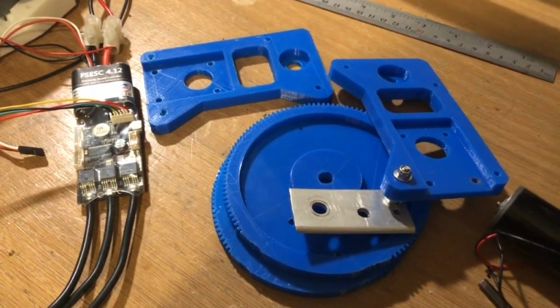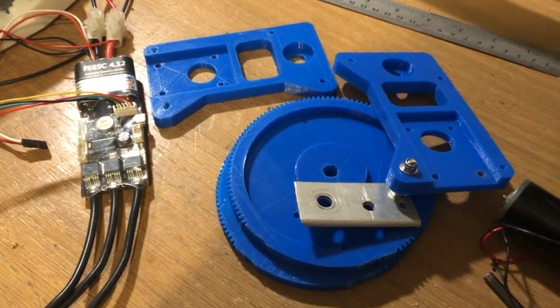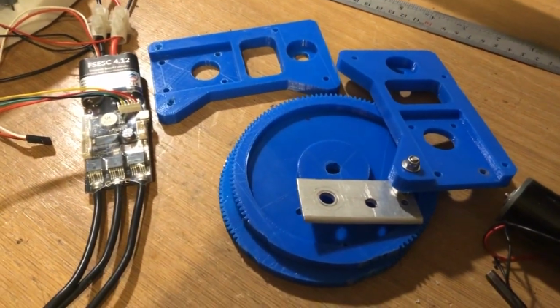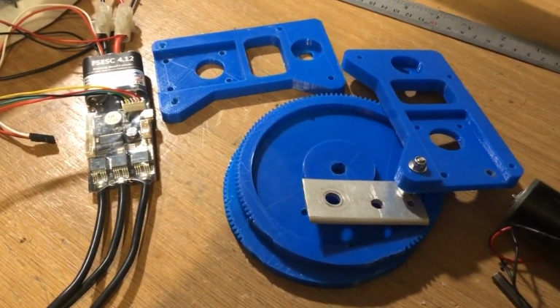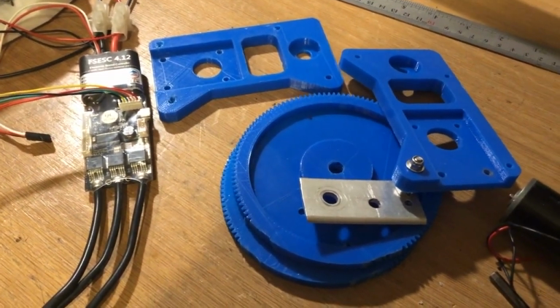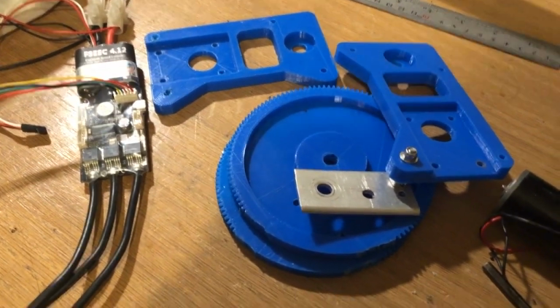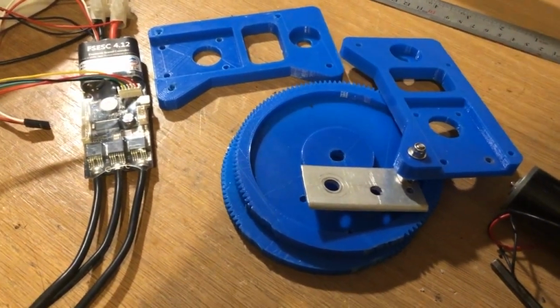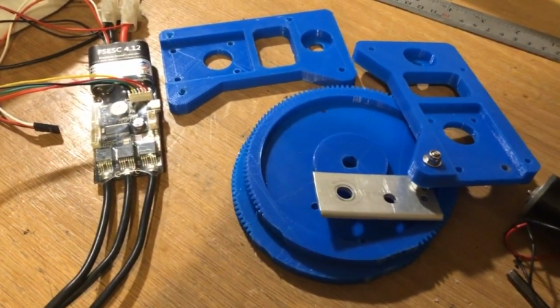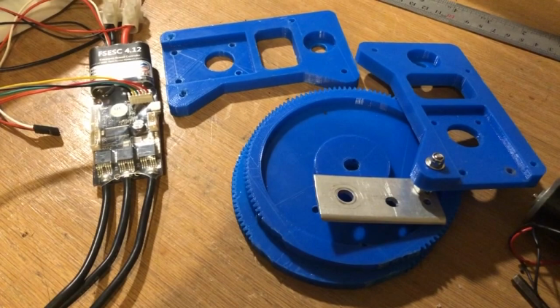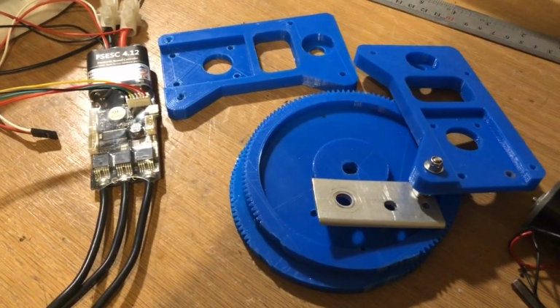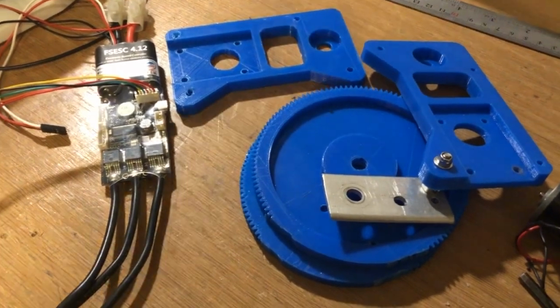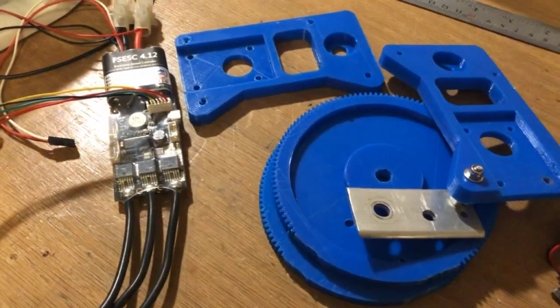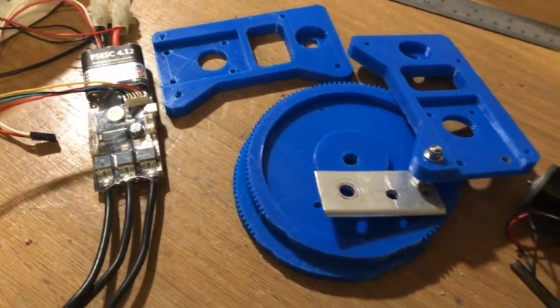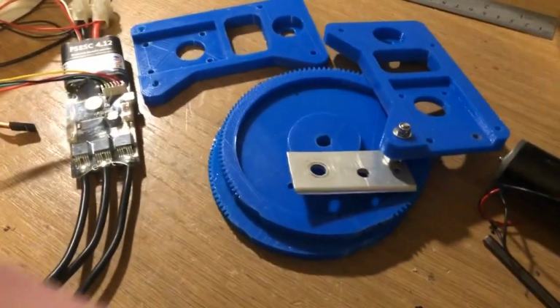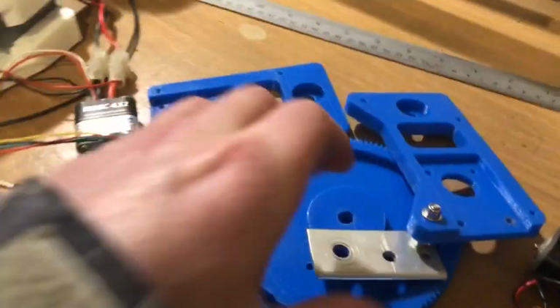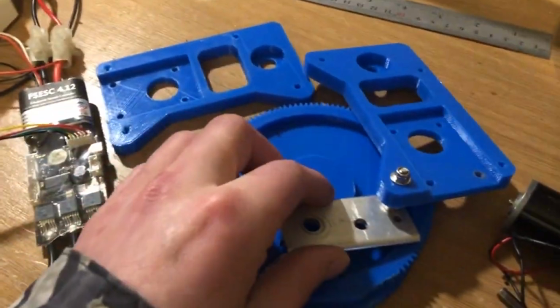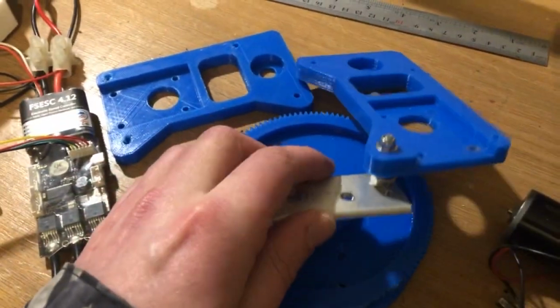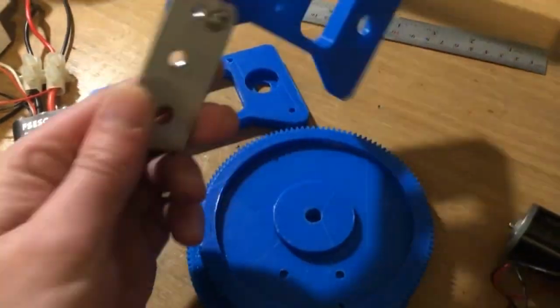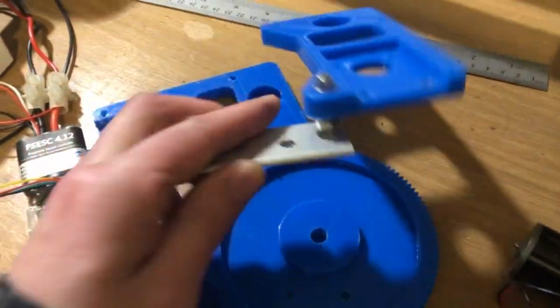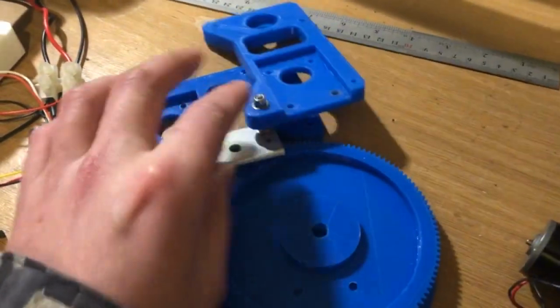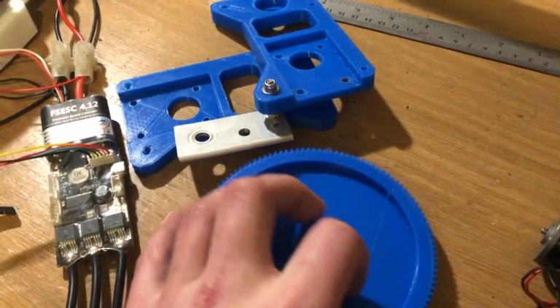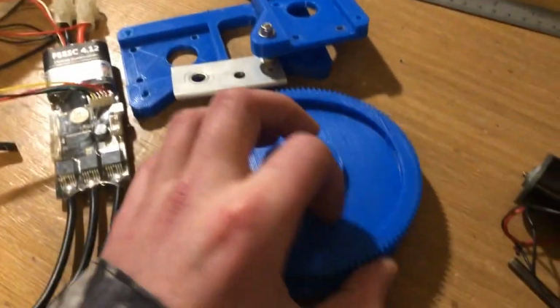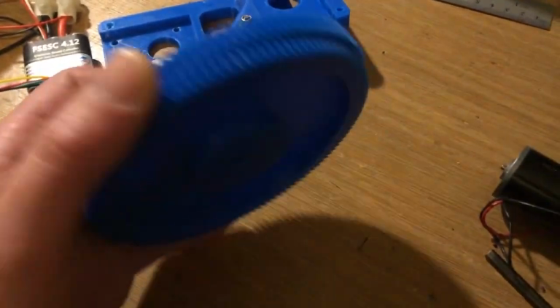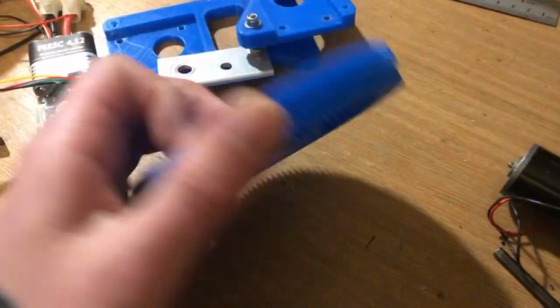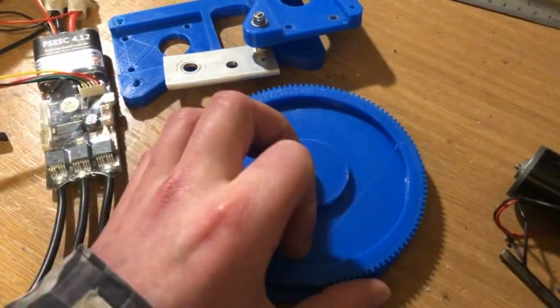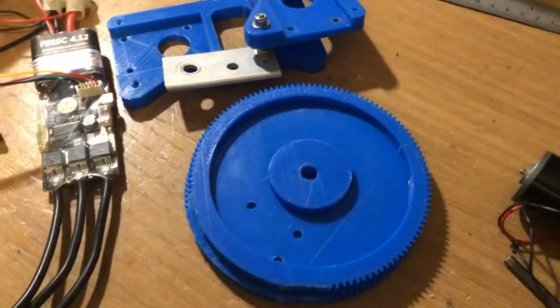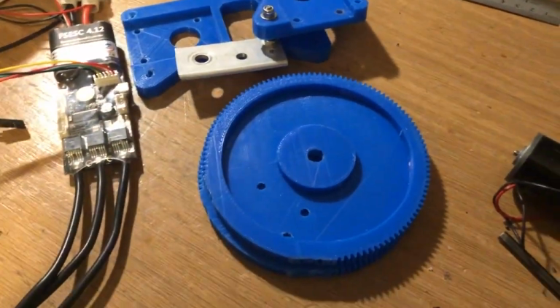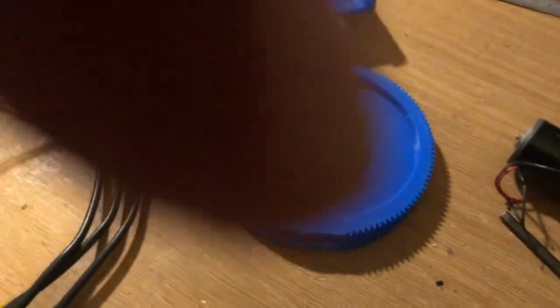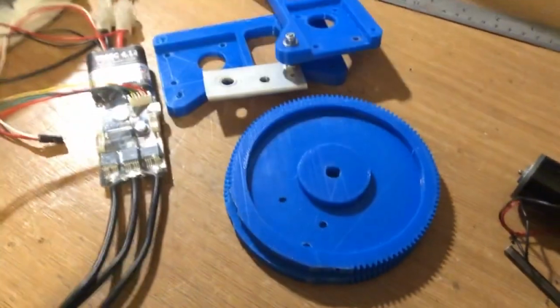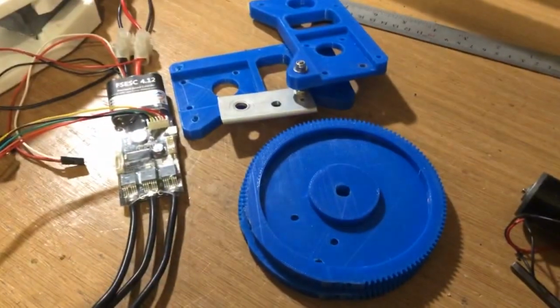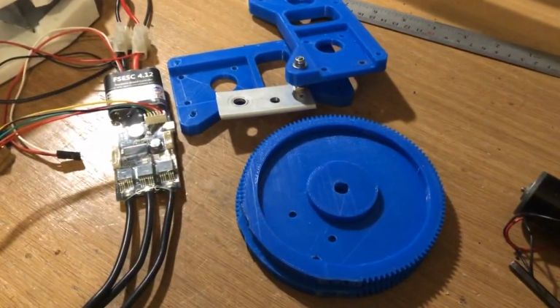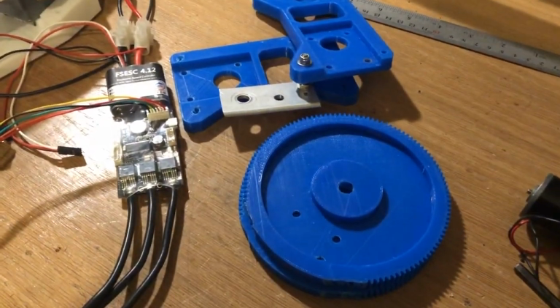Welcome to another video. In the last video we were testing out the steering design — we were using a robot arm piece and a couple of gears. It sort of did the job and we could tell there was a decent amount of power.